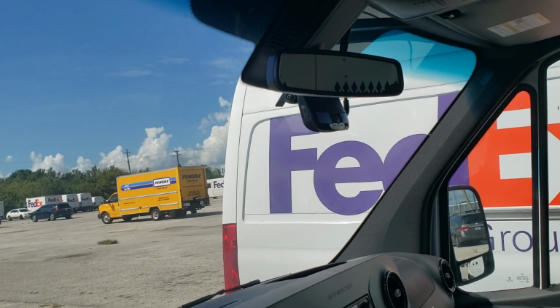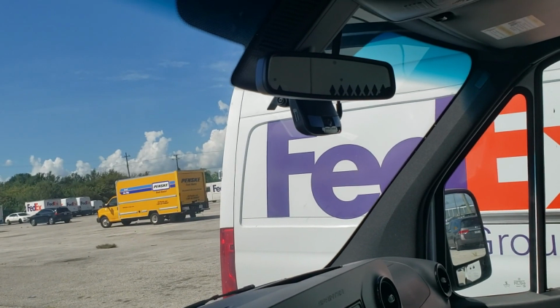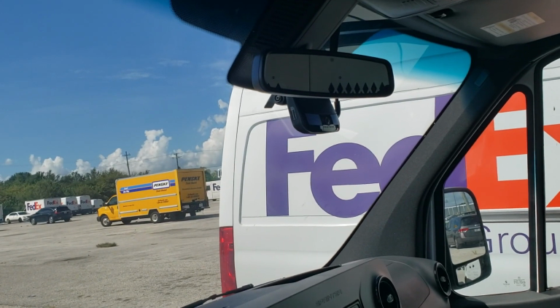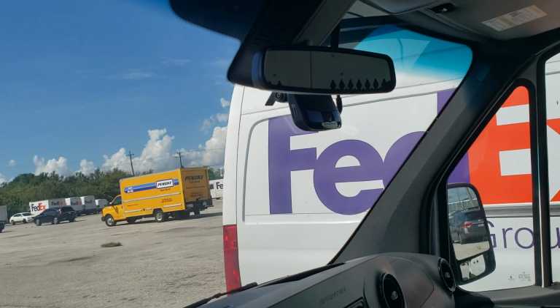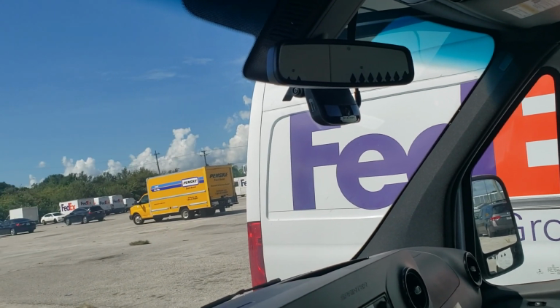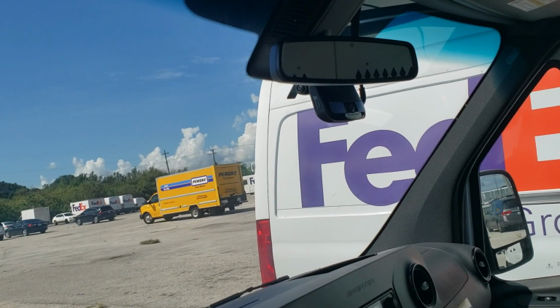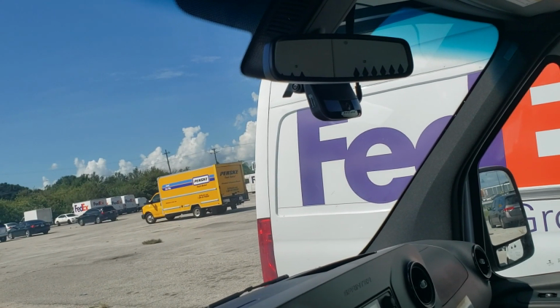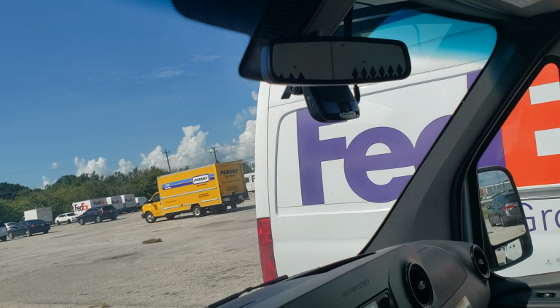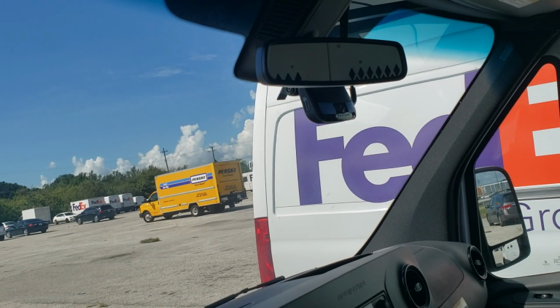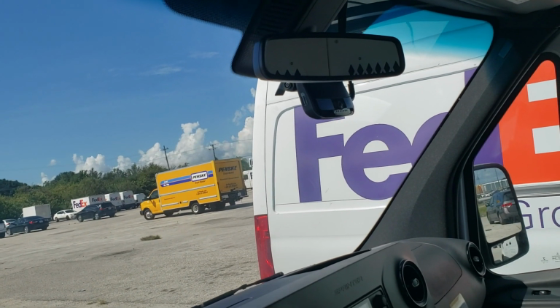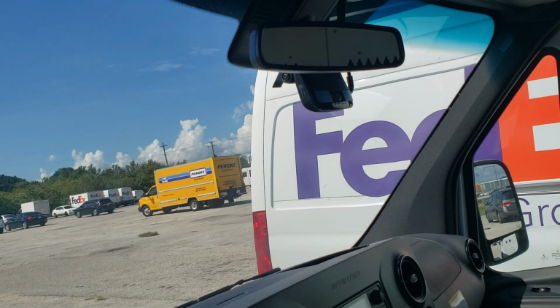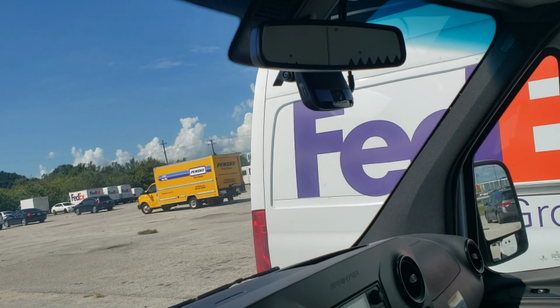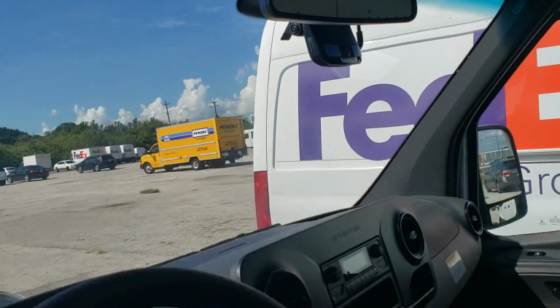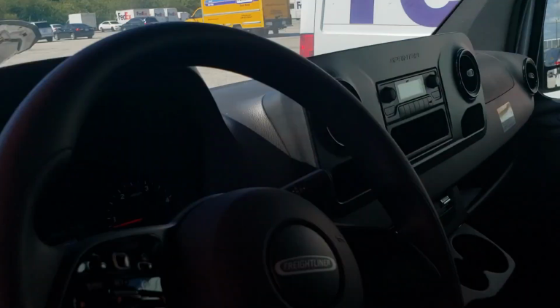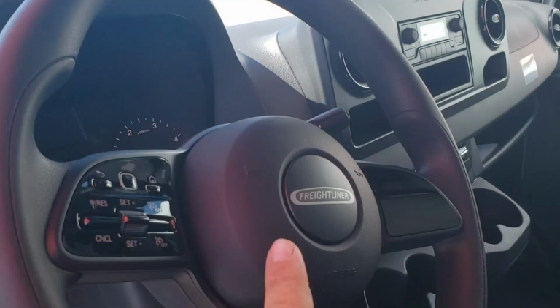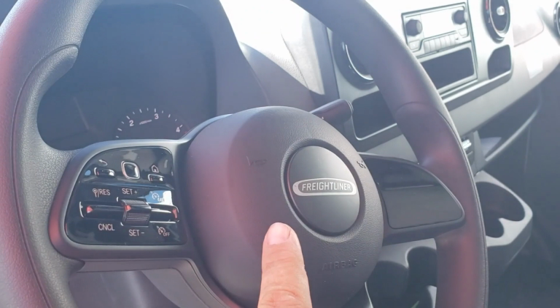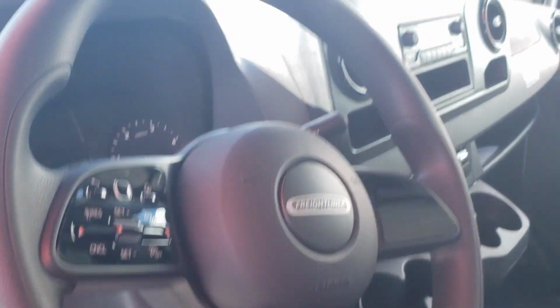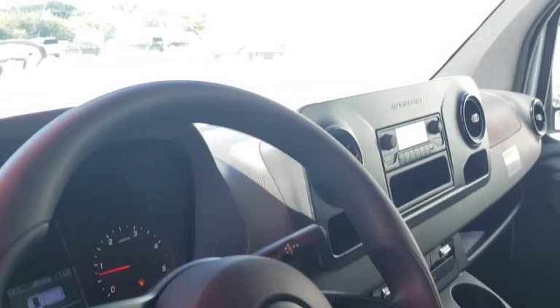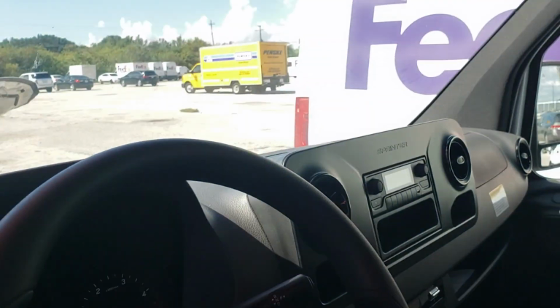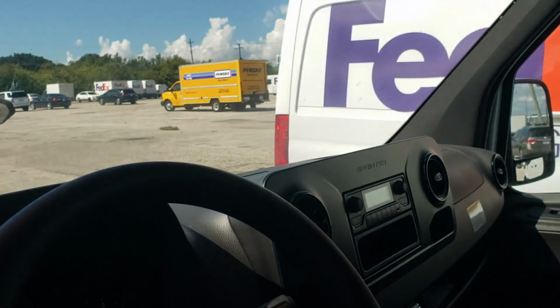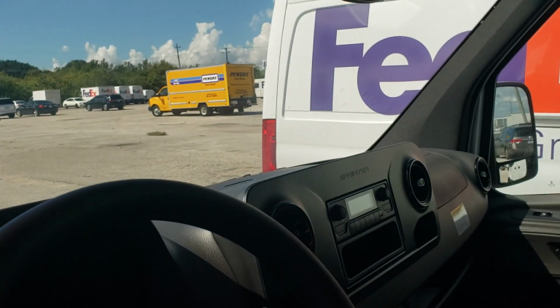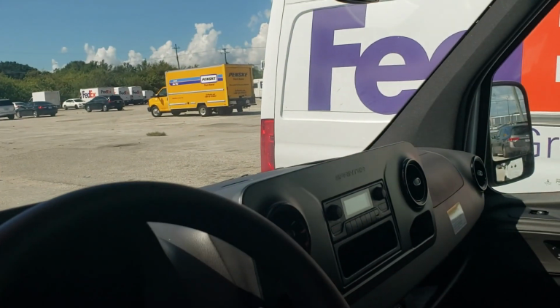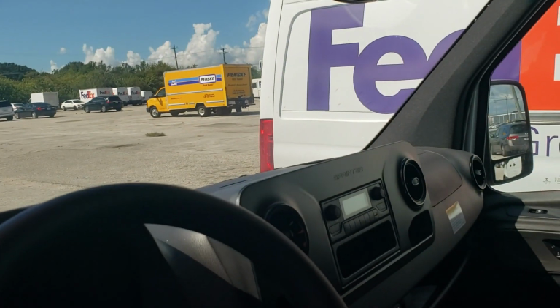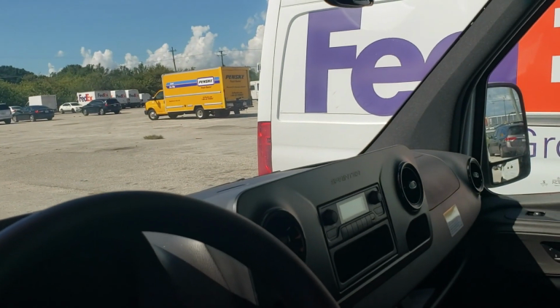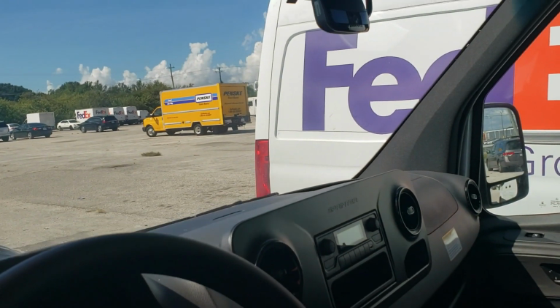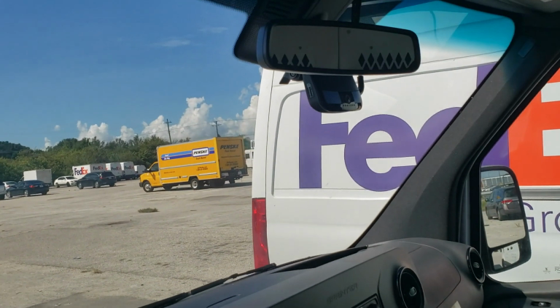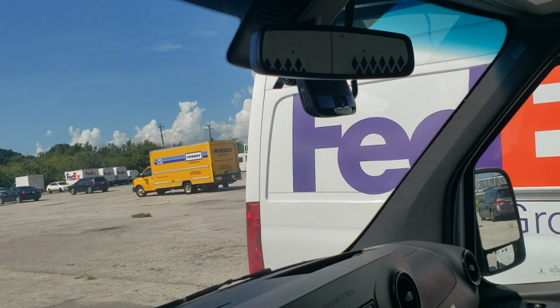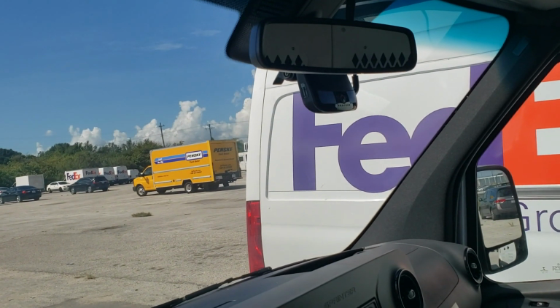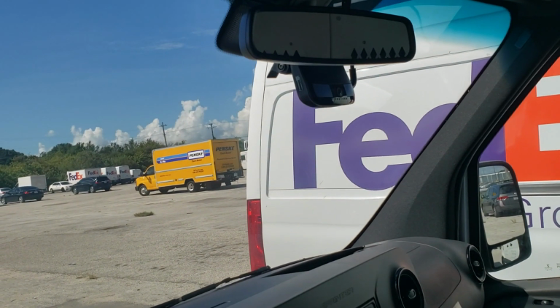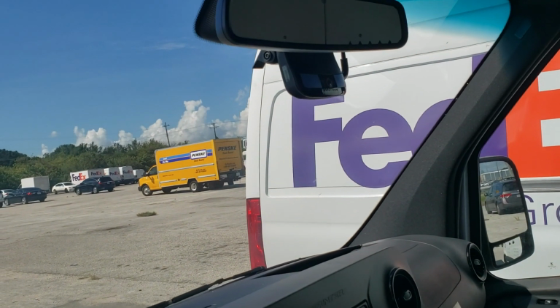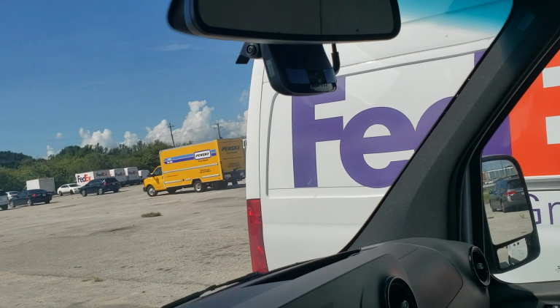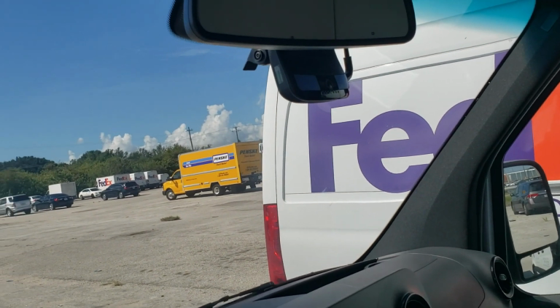Hi guys. Lytx camera for Freightliner, Mercedes, or Dodge Sprinter.